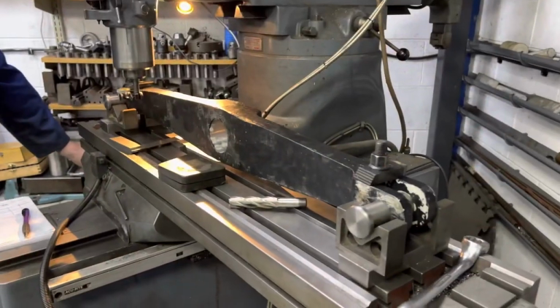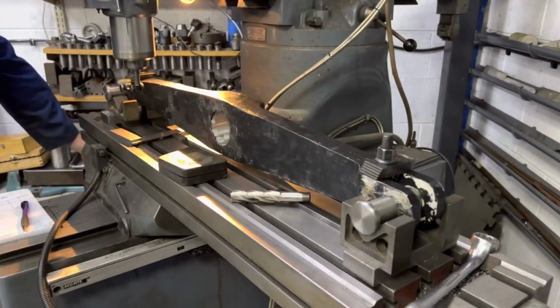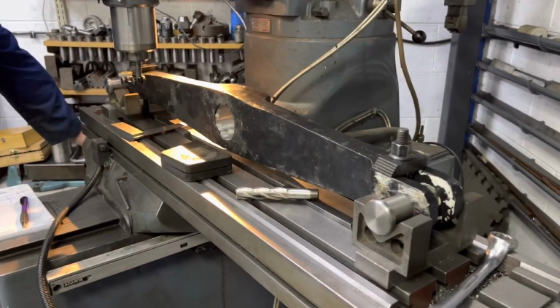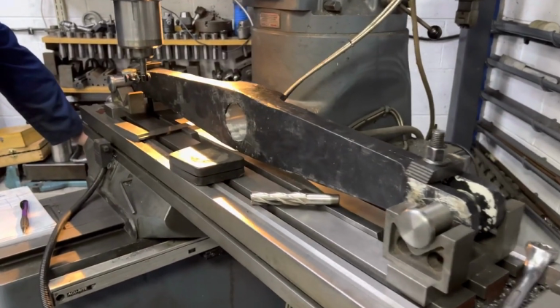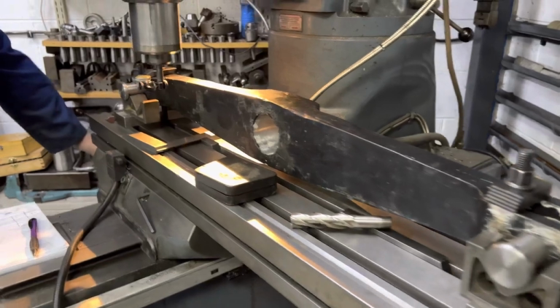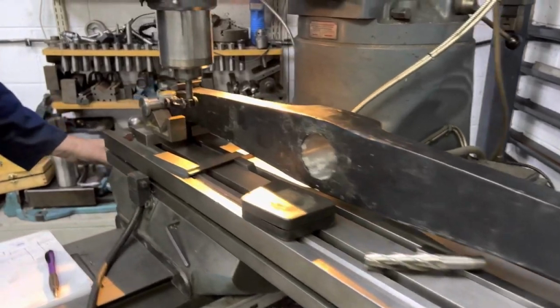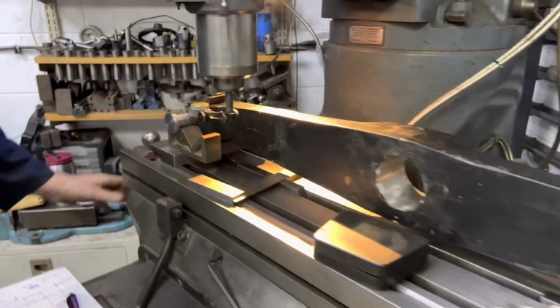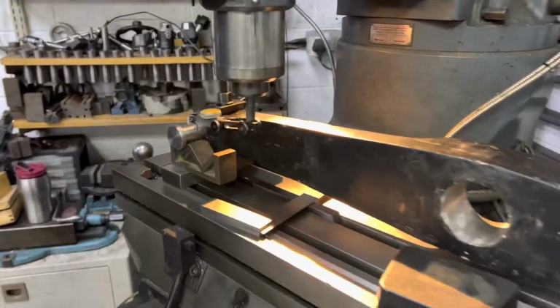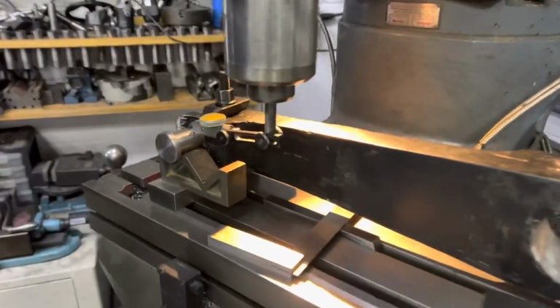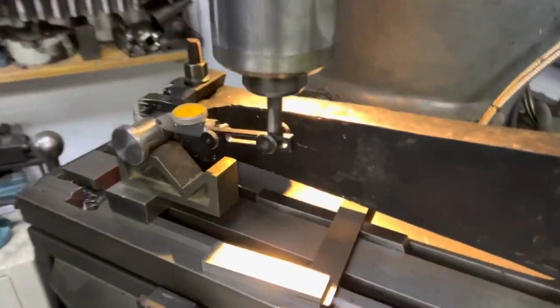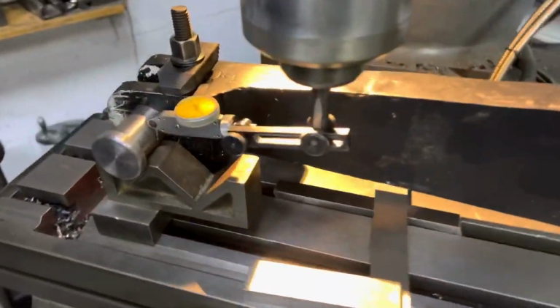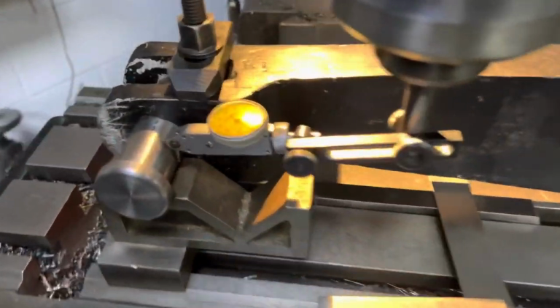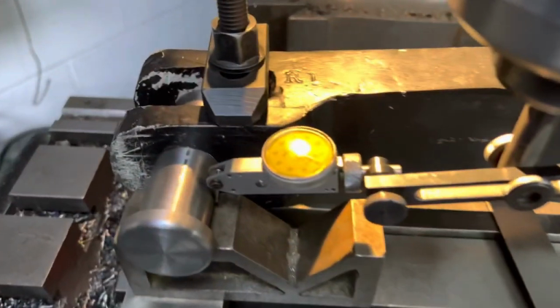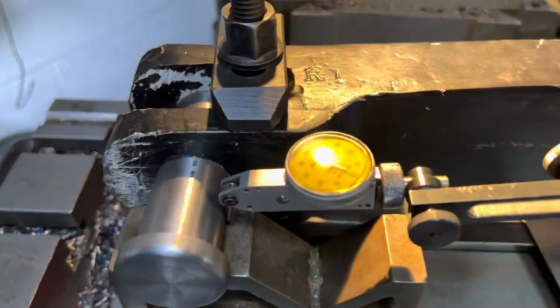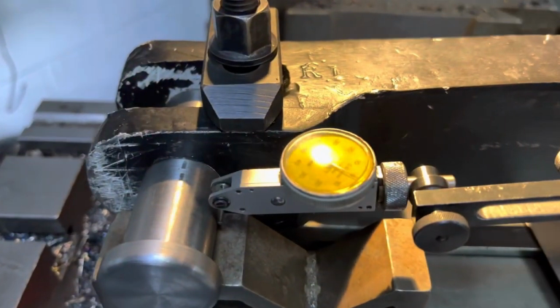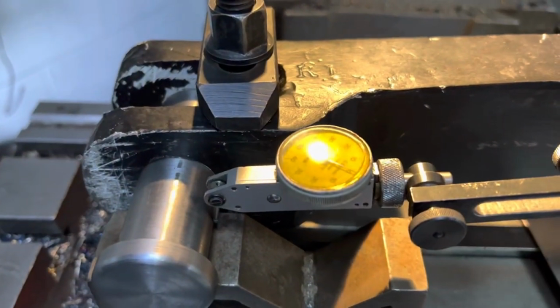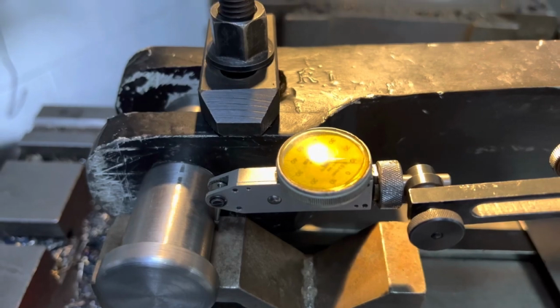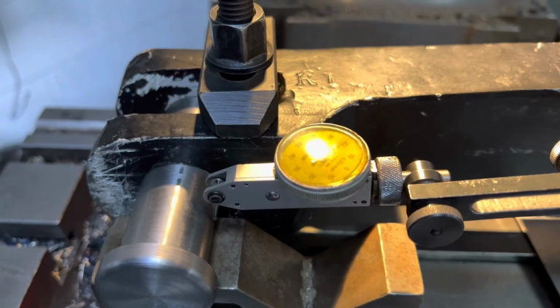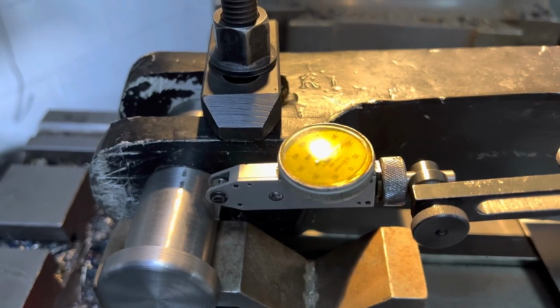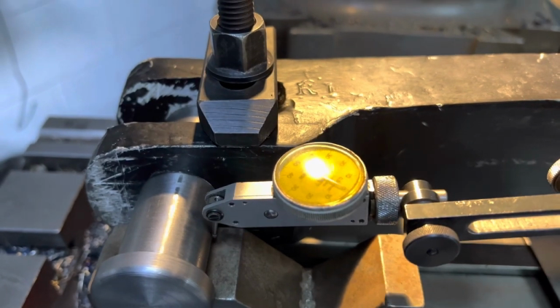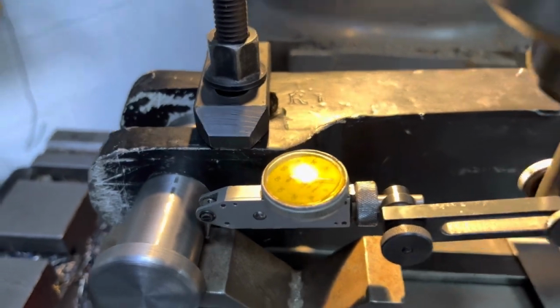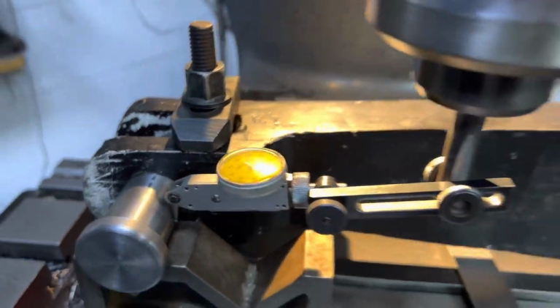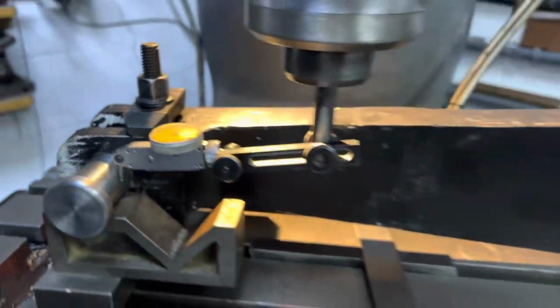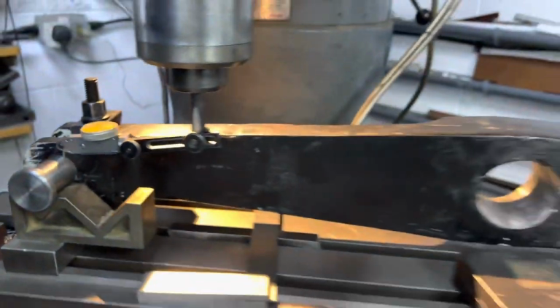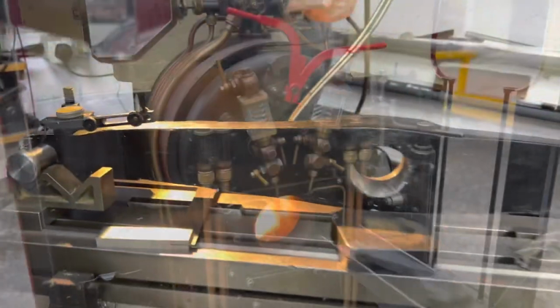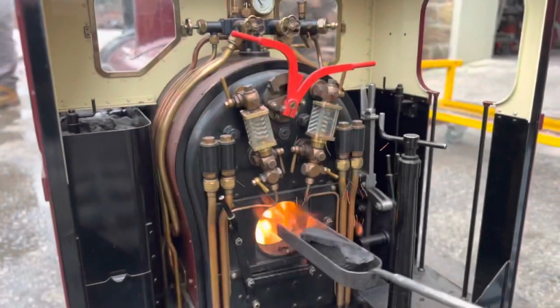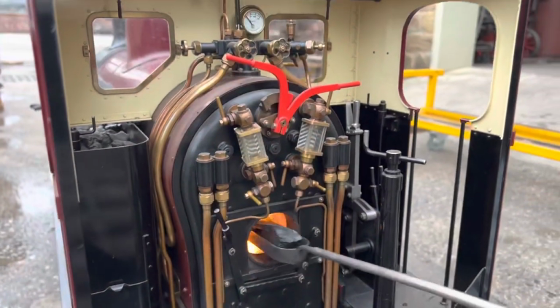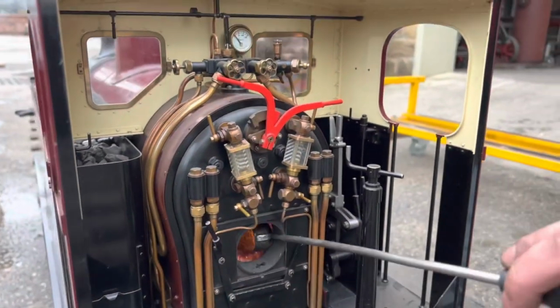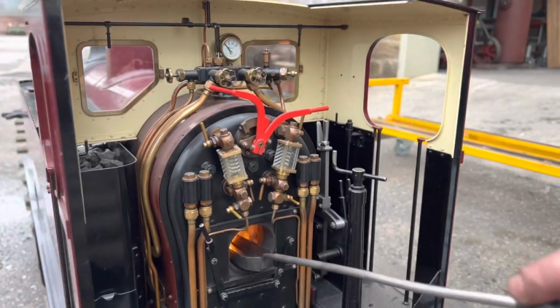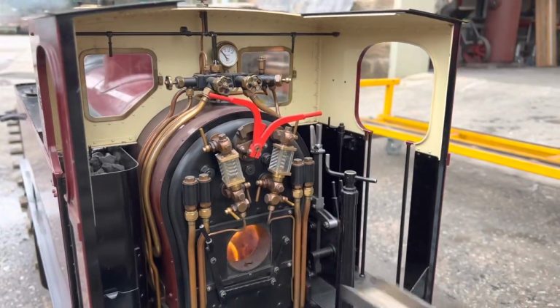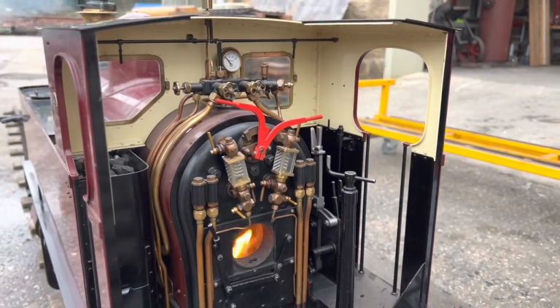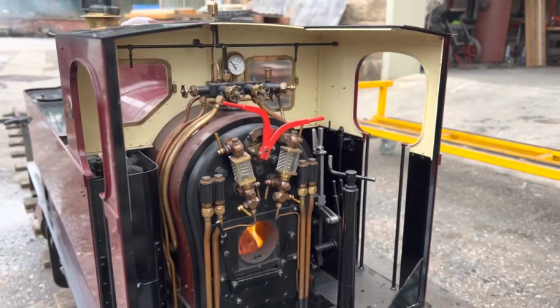This is the suspension balance beam for the full size Fowler that you may be following in our restoration series. Neil is clocking up the pins on the end so that we can machine a bore through the middle to take a better bush.